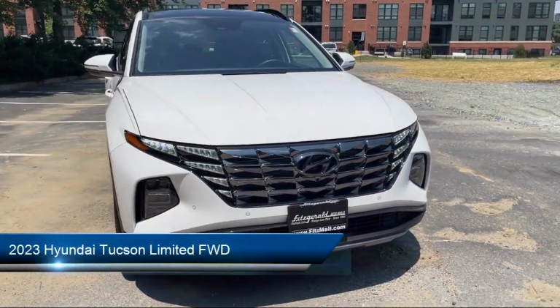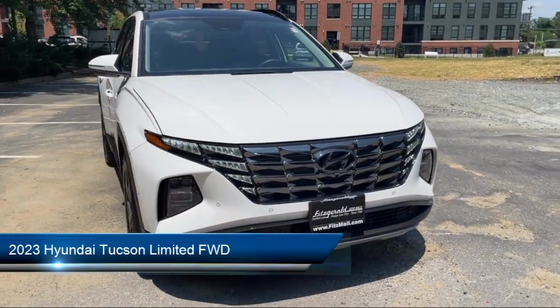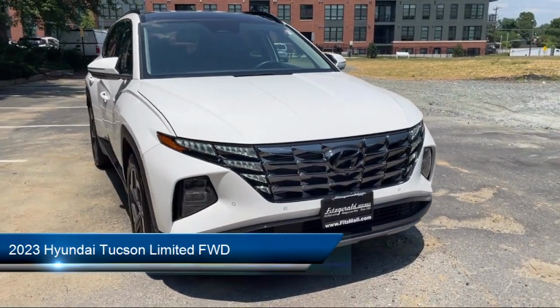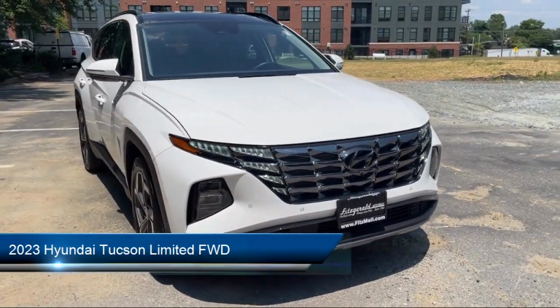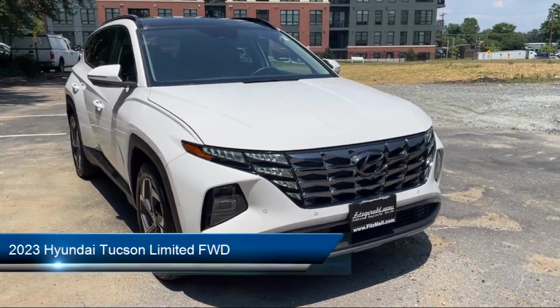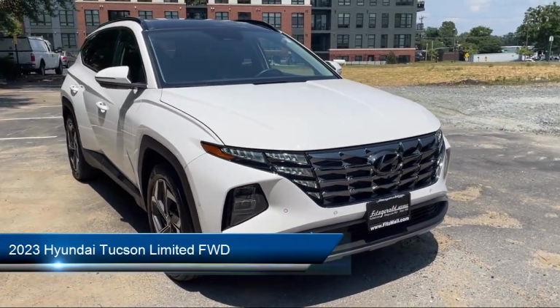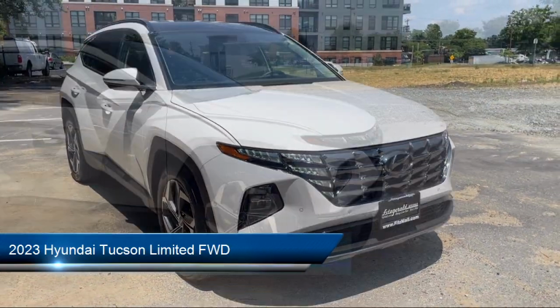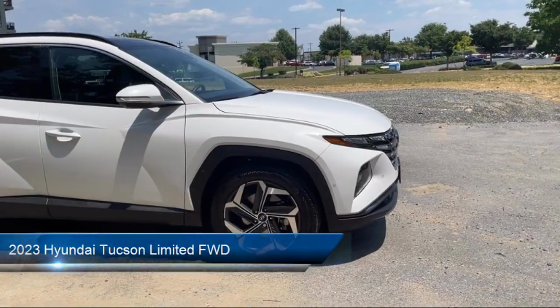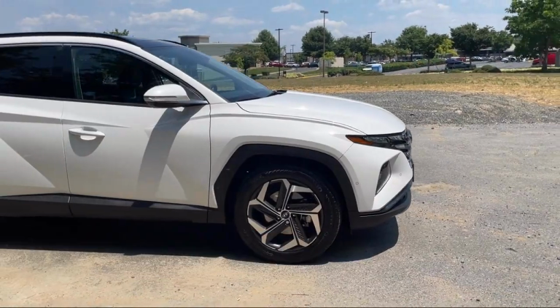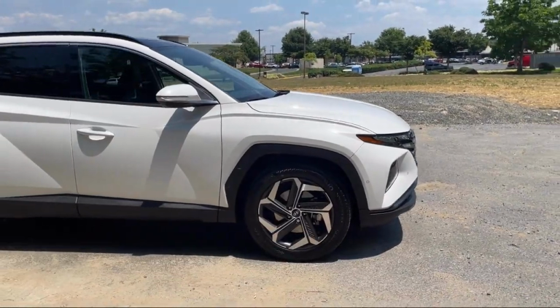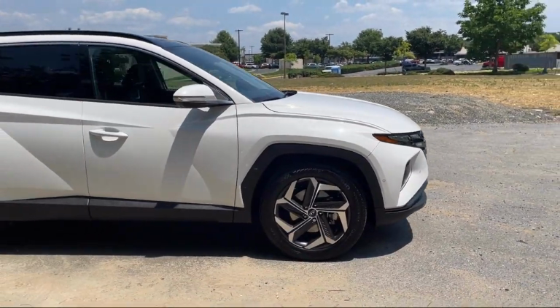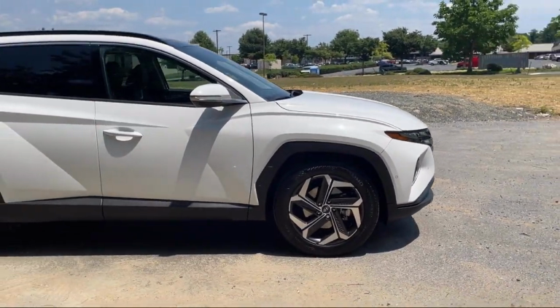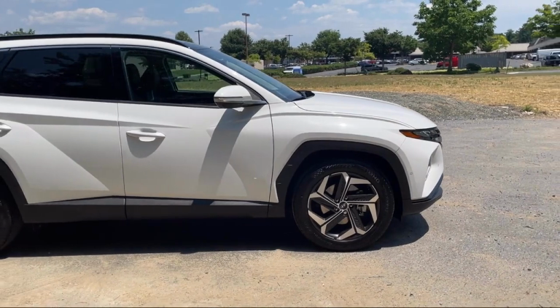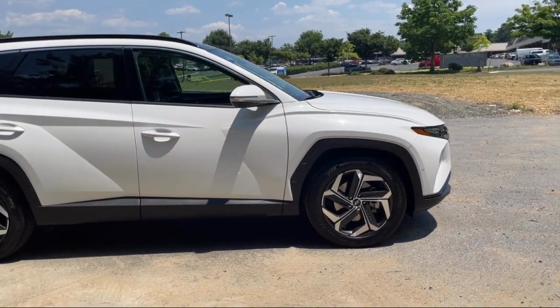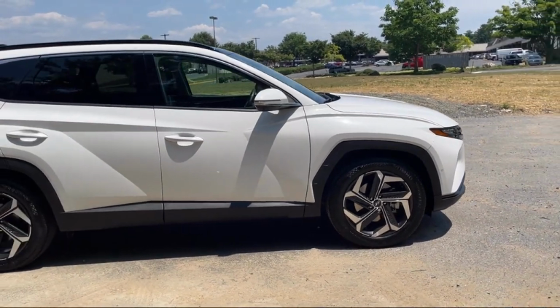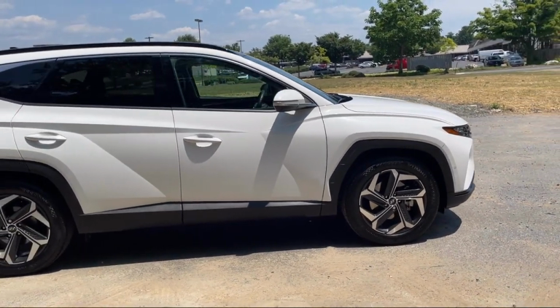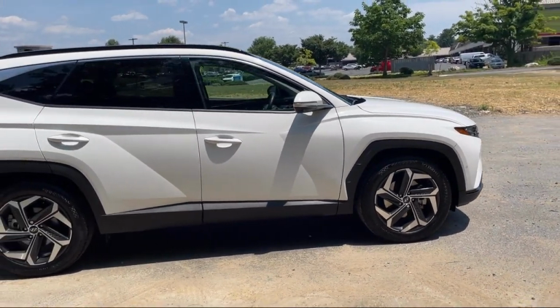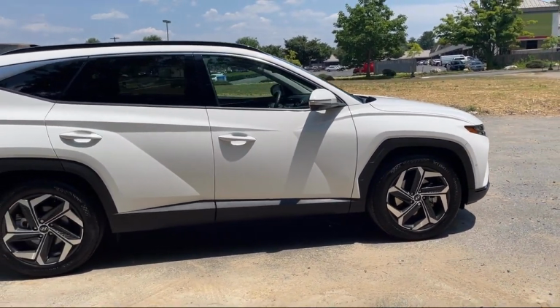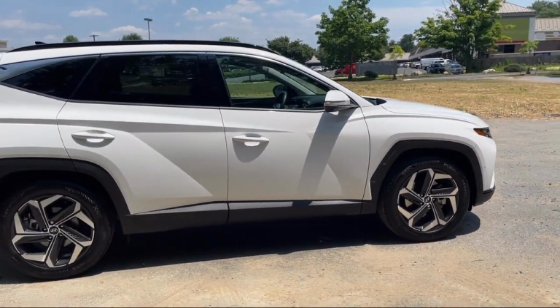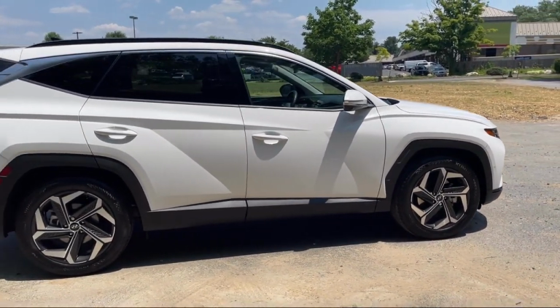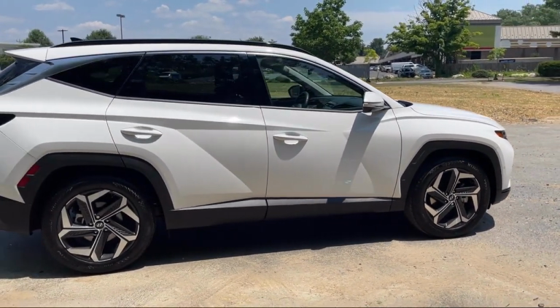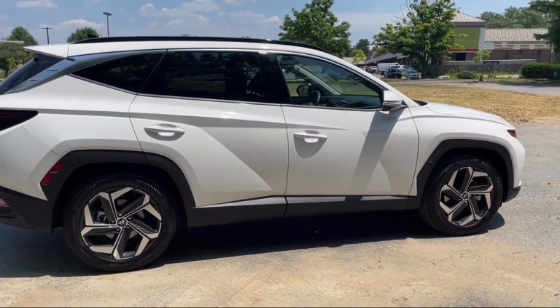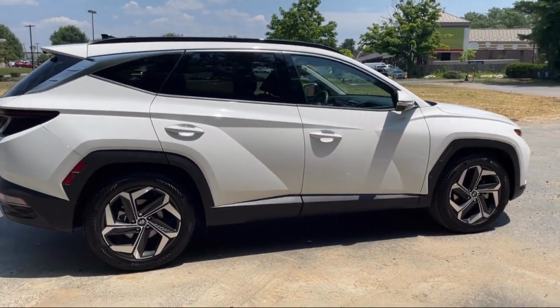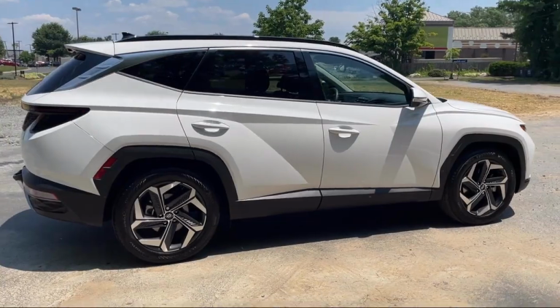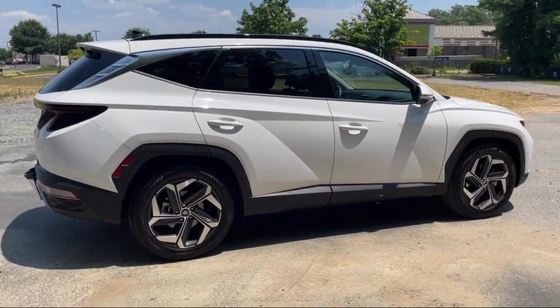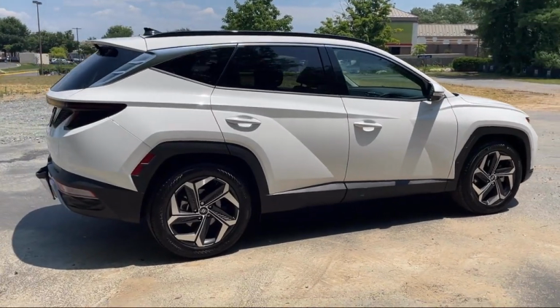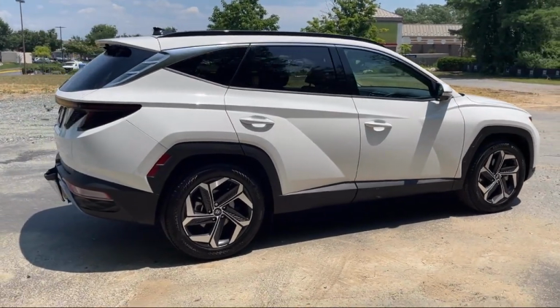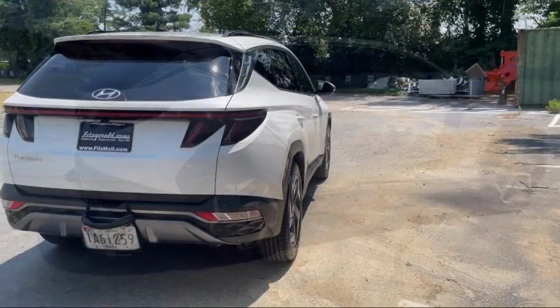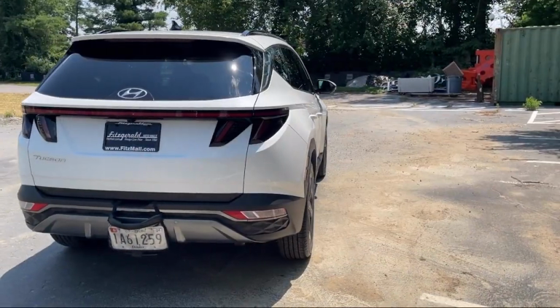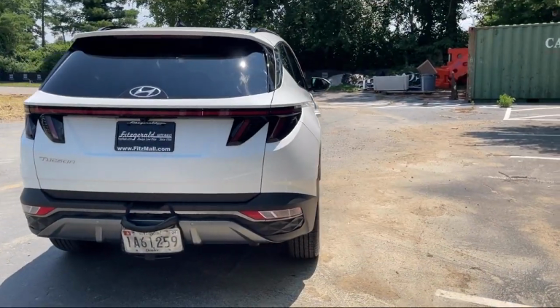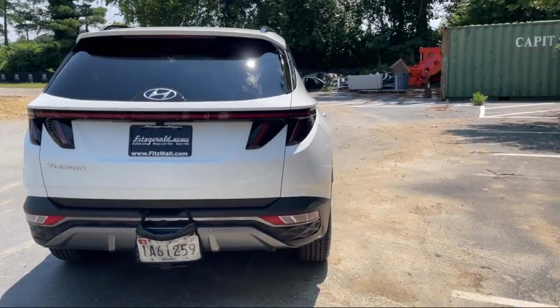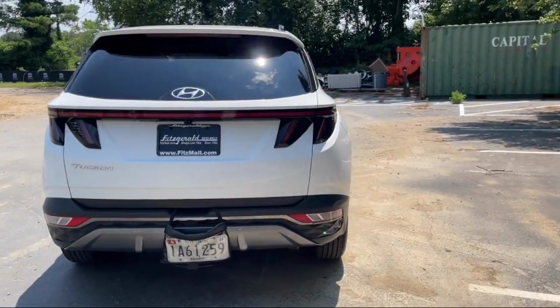It comes equipped with Driver Attention Alert System, Emergency Front Locking Retractors, Moonroof Sunroof One-Touch Open-Close, Power Door Locks Auto-Locking, Bluetooth Auxiliary Audio Input, and Trailer Stability Control.